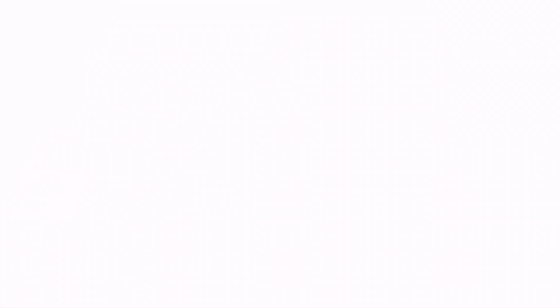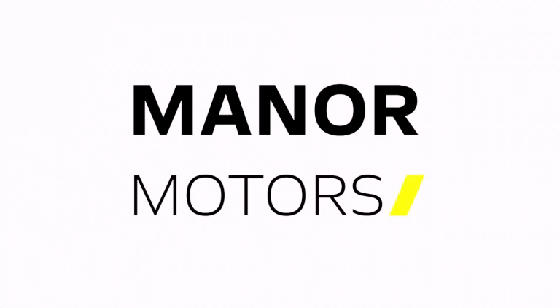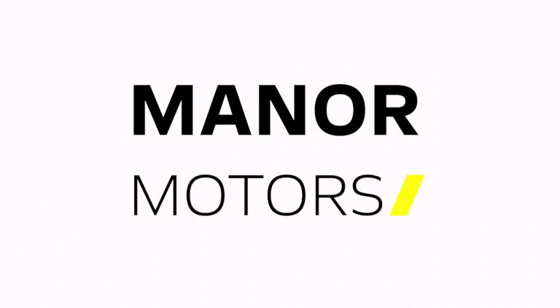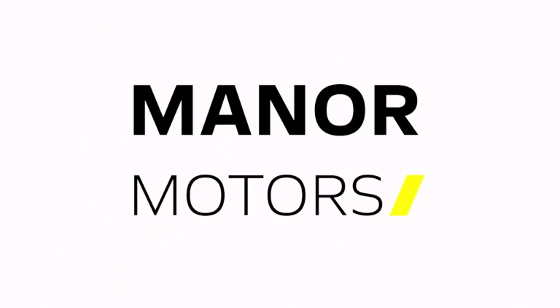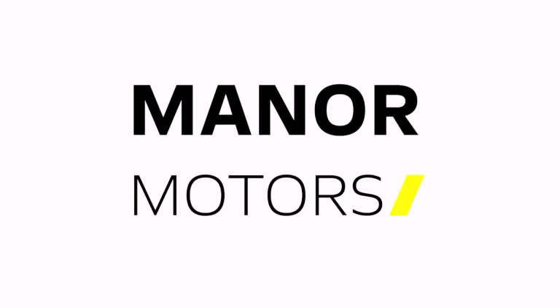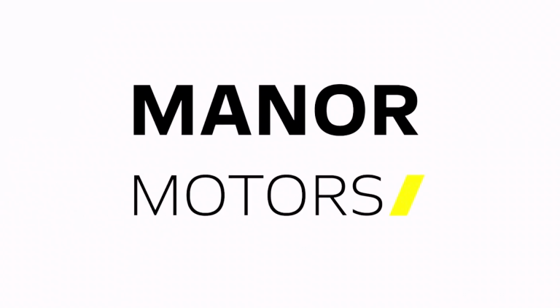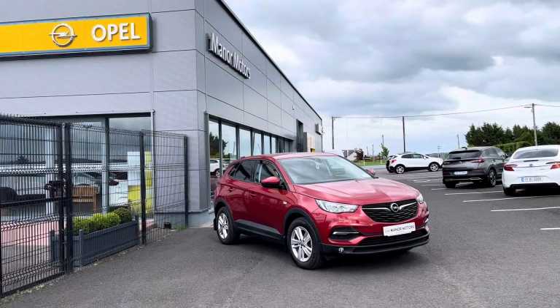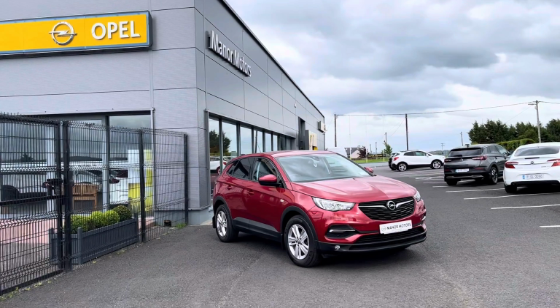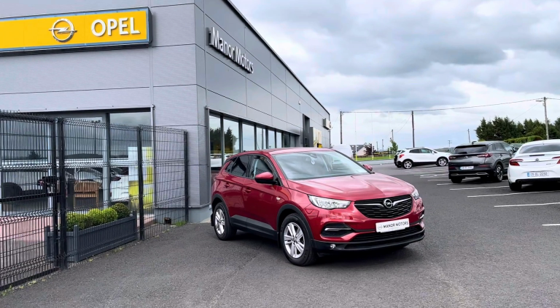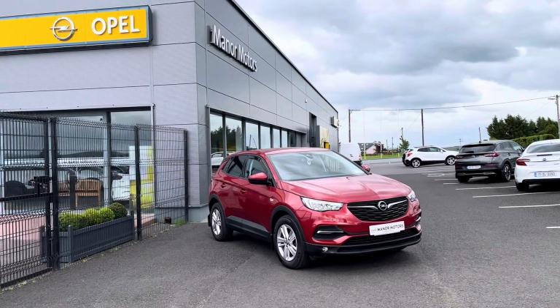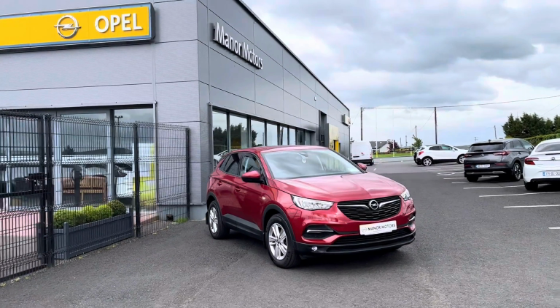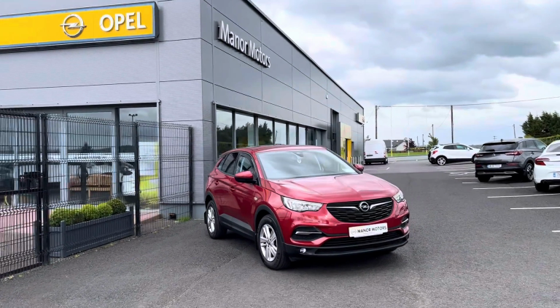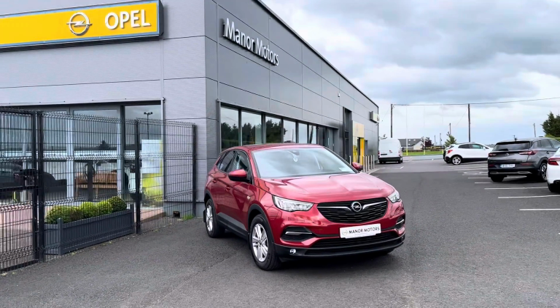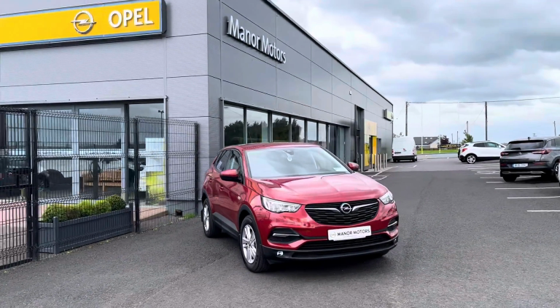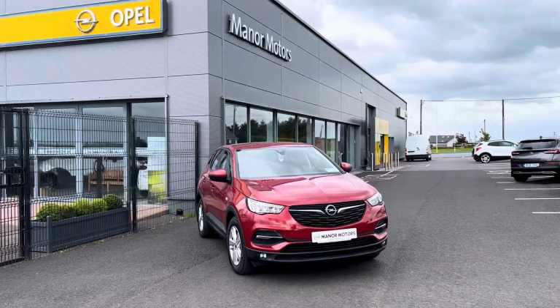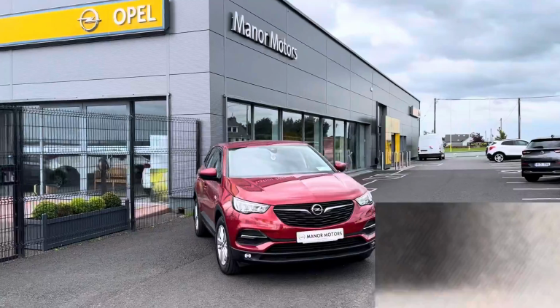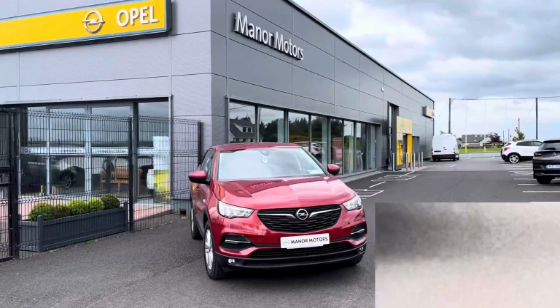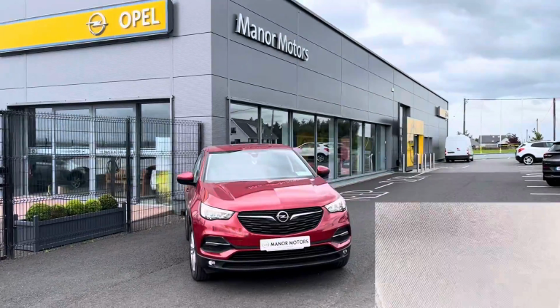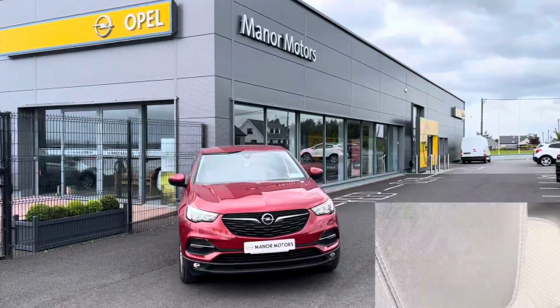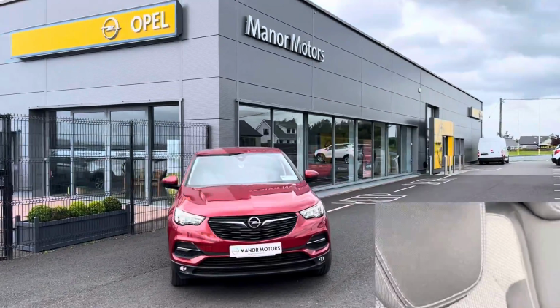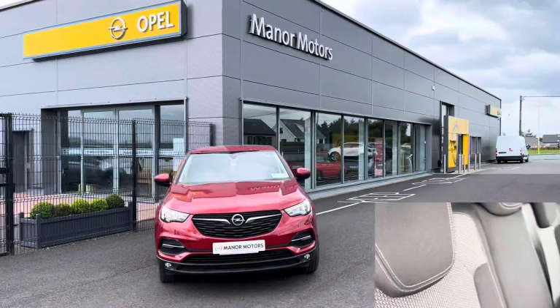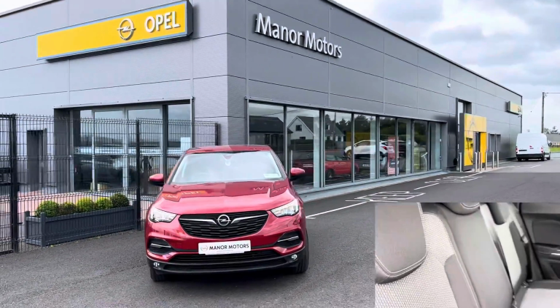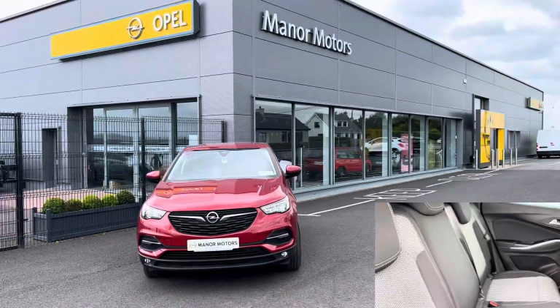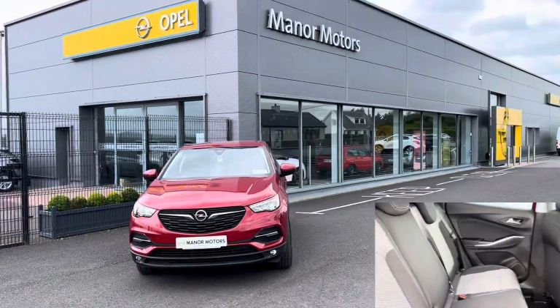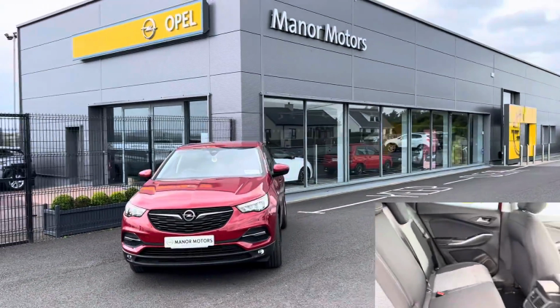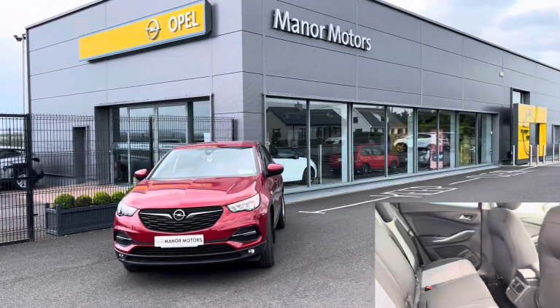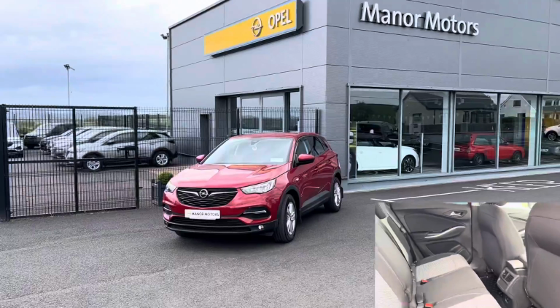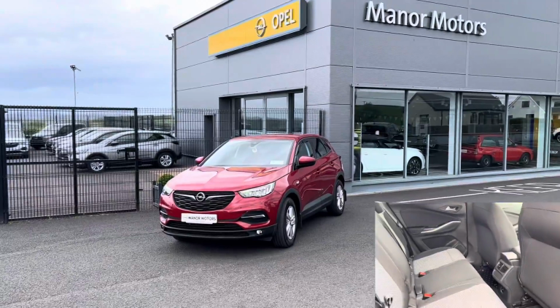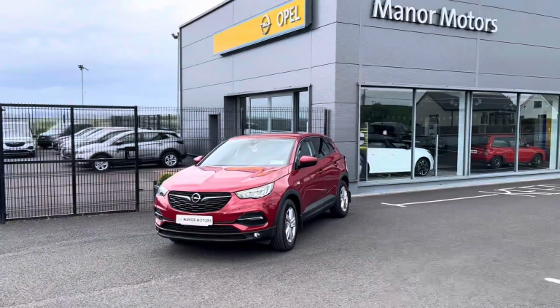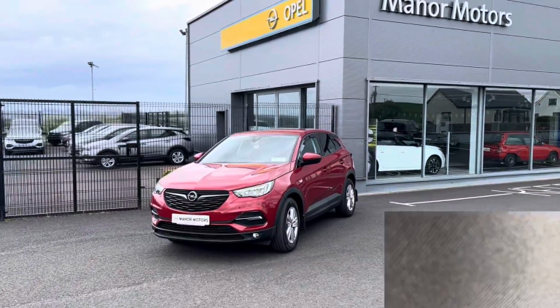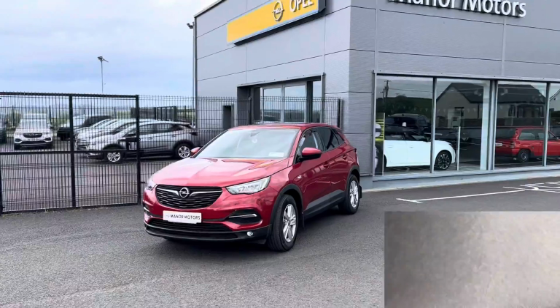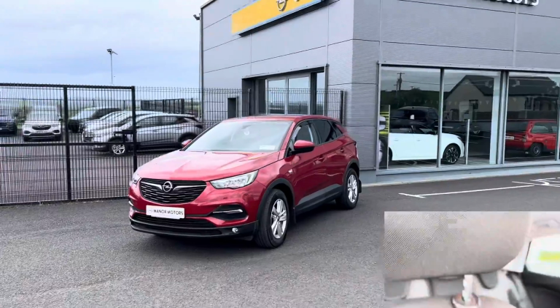Welcome to Manor Motors, showcasing this 2020 Opel Grandland SC. Key features include a 1.5 litre turbo diesel engine, manual transmission, and under 62,000 km on the clock.